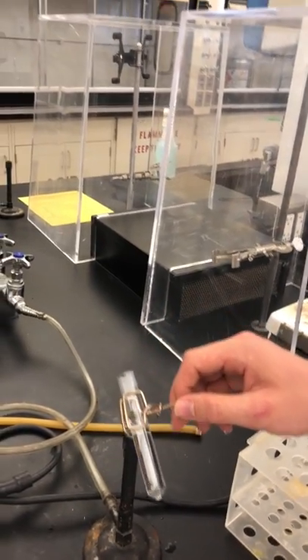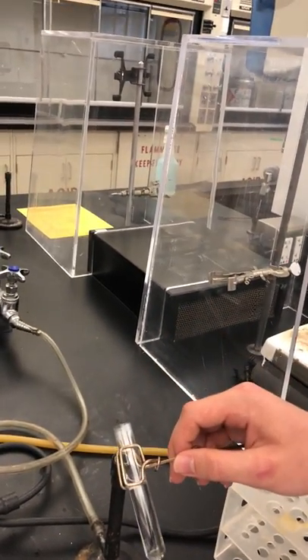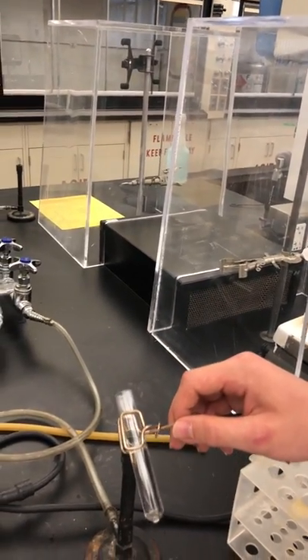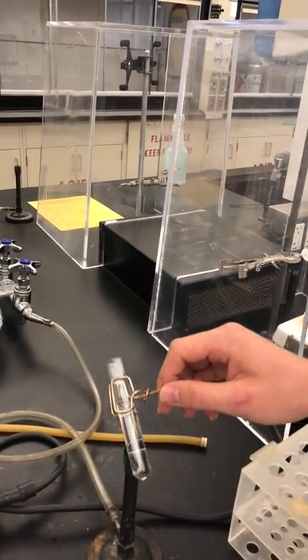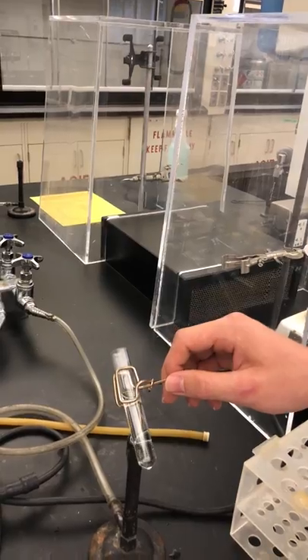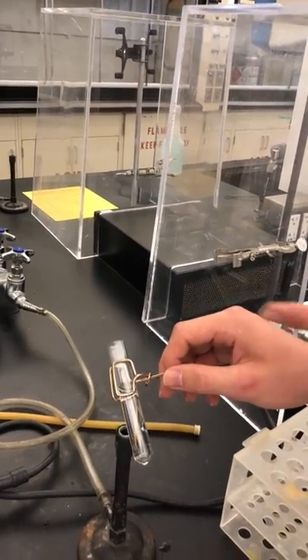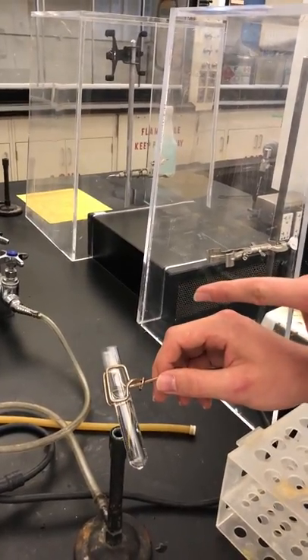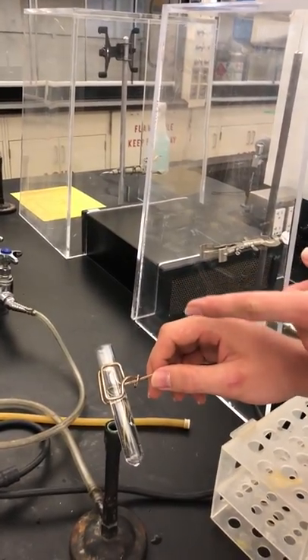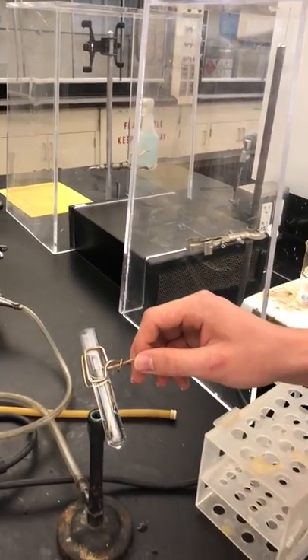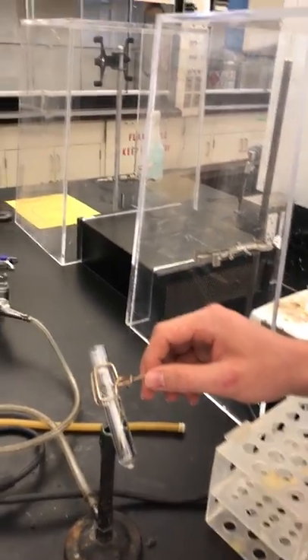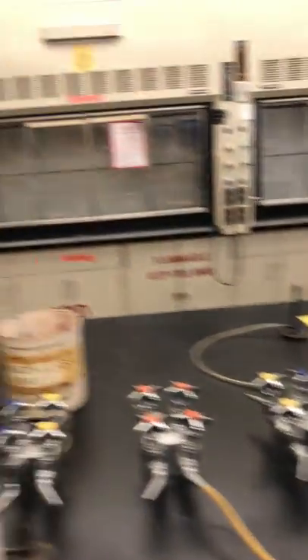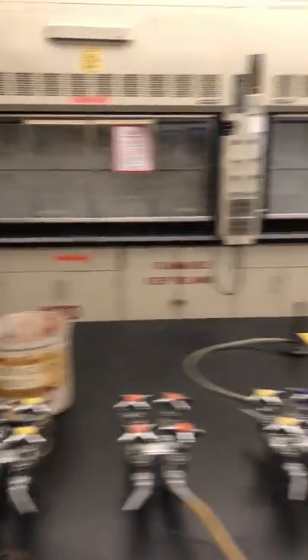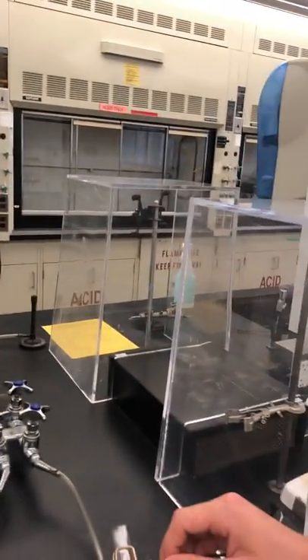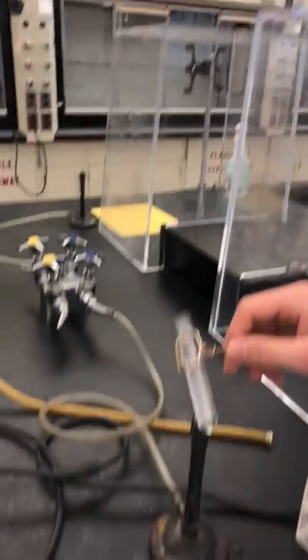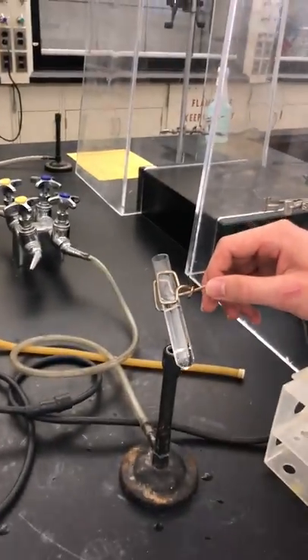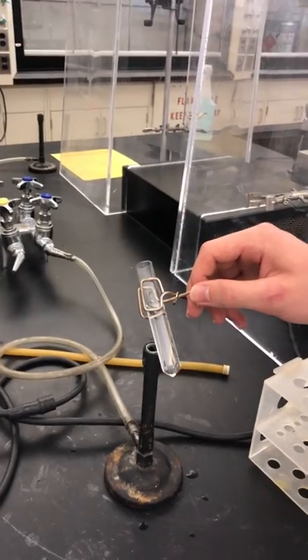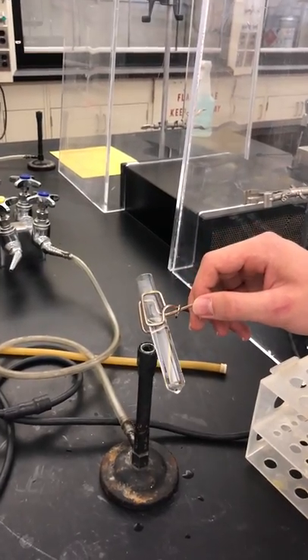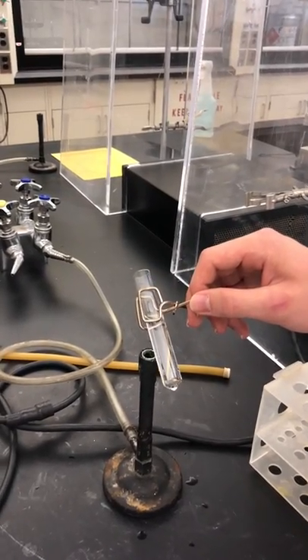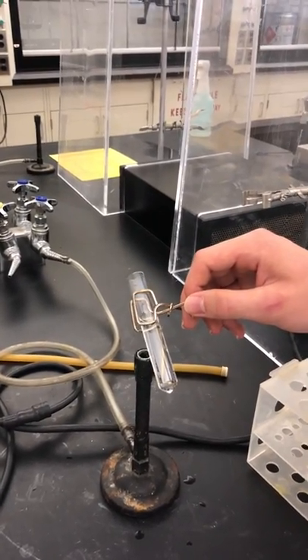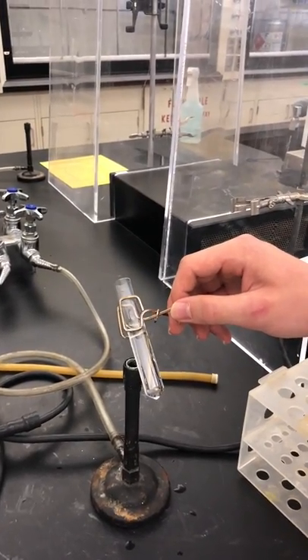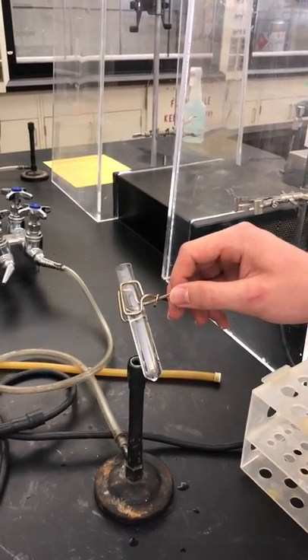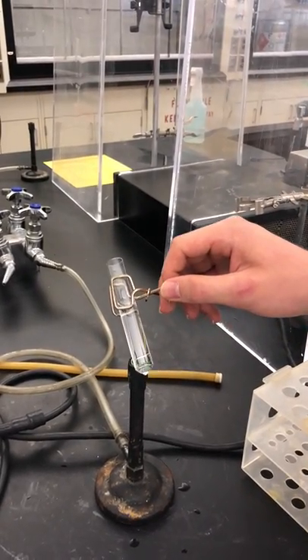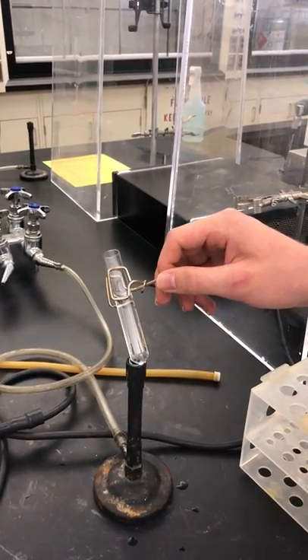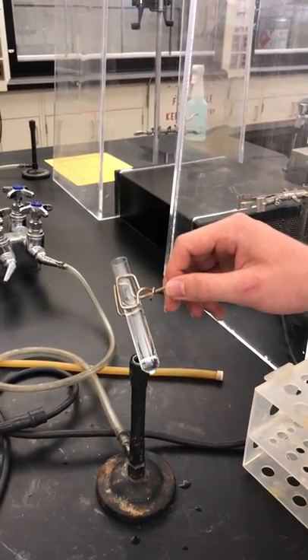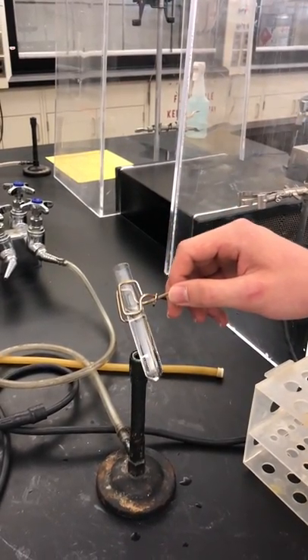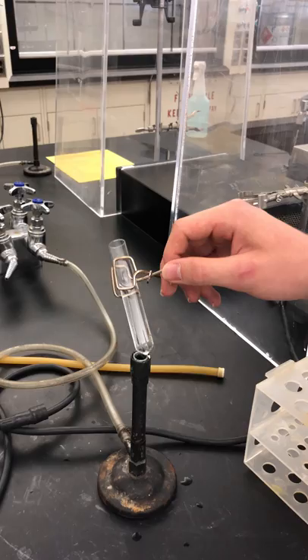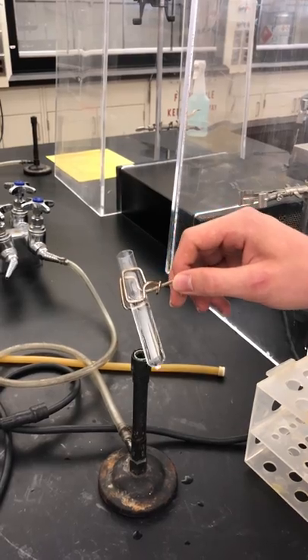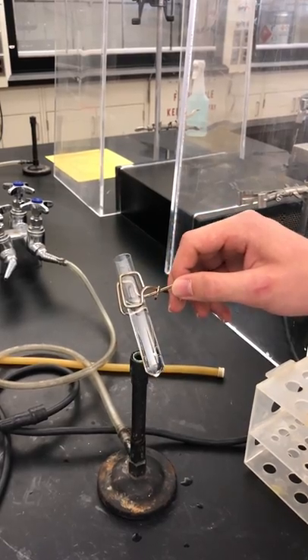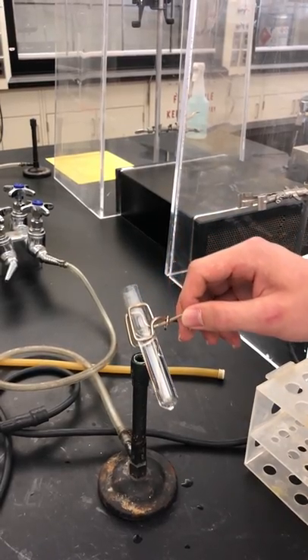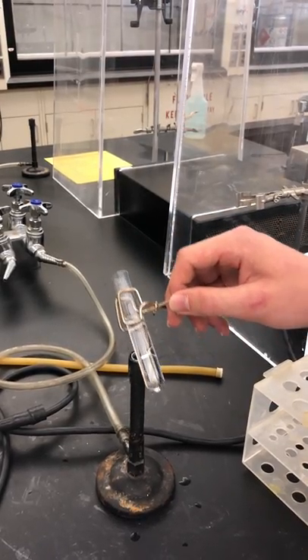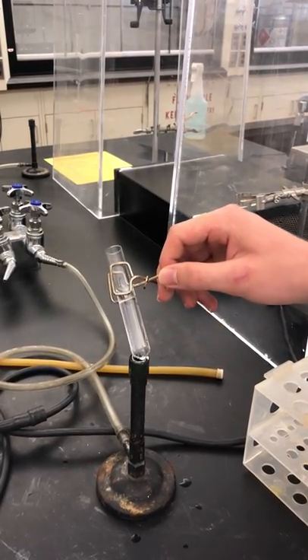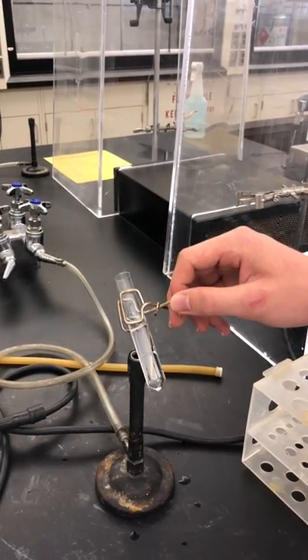You make sure that the opening of the test tube is facing away from everyone, so that if there is liquid or acid — whatever you're heating — it shoots out of the test tube but it's not hitting anyone.